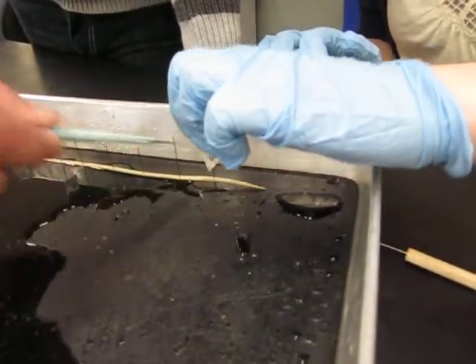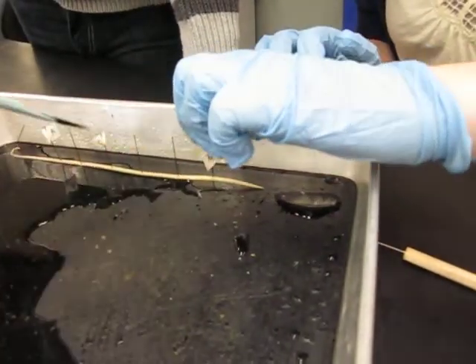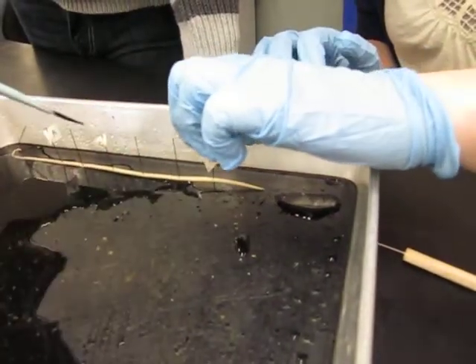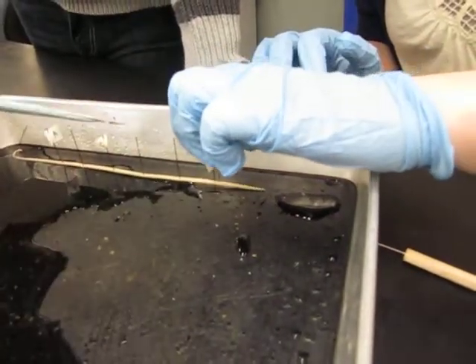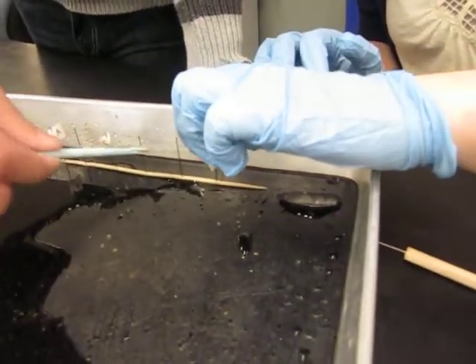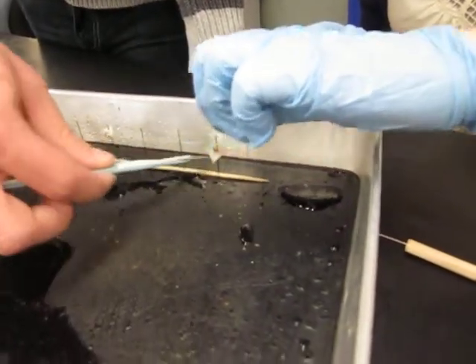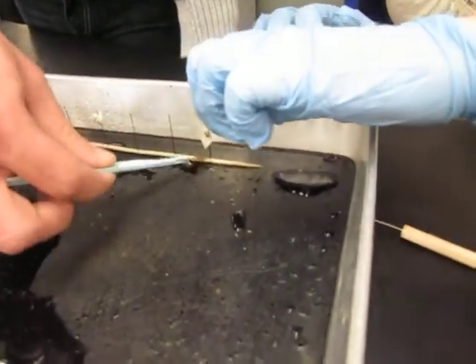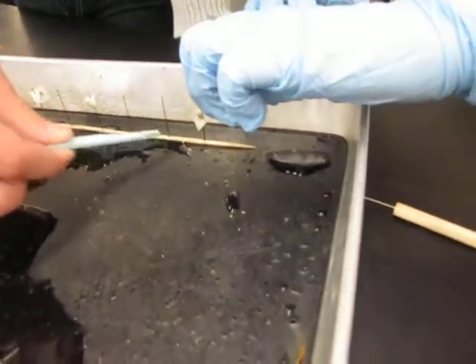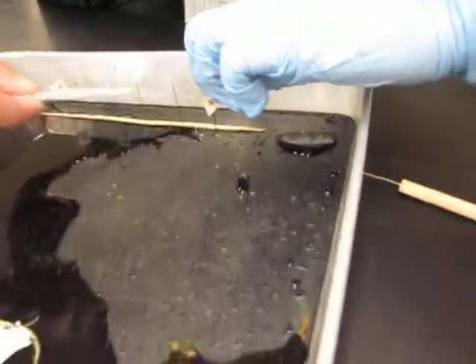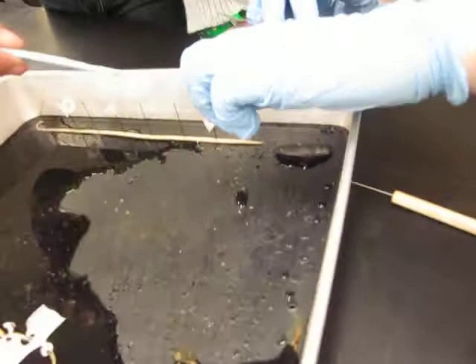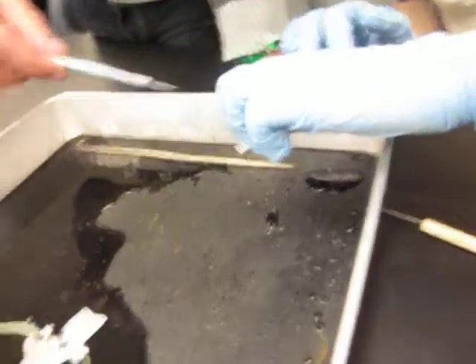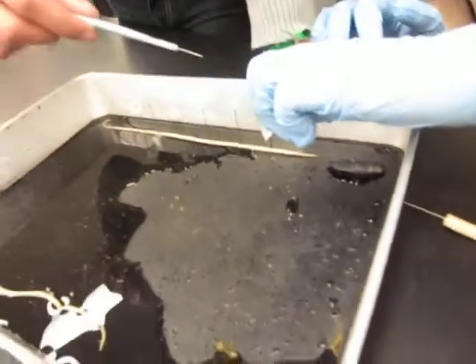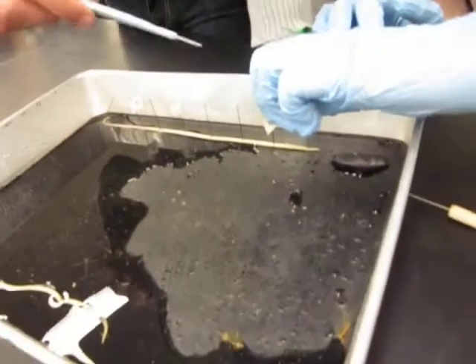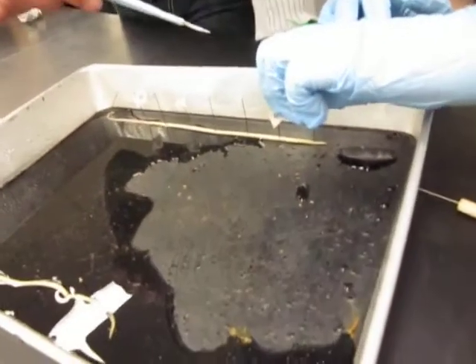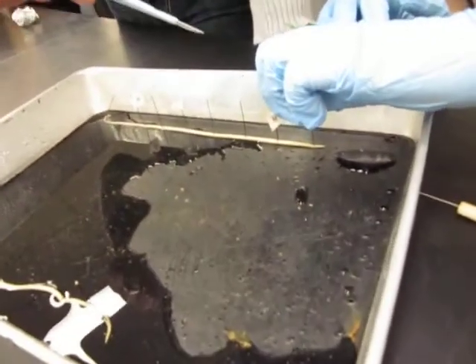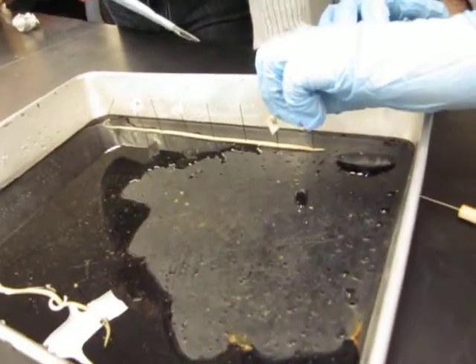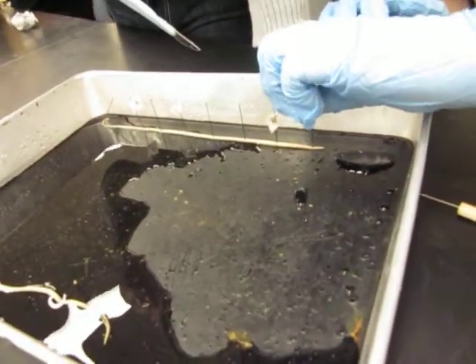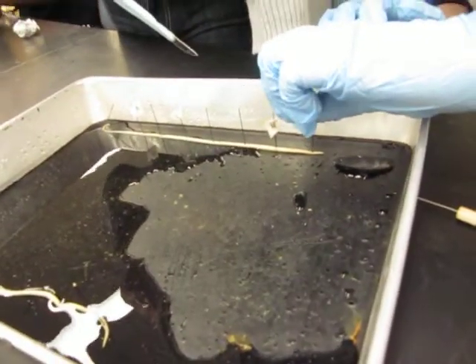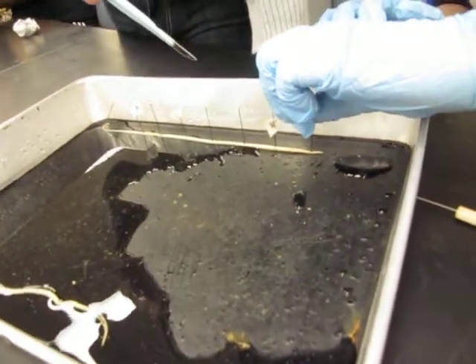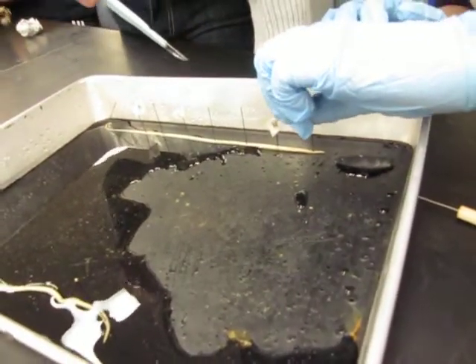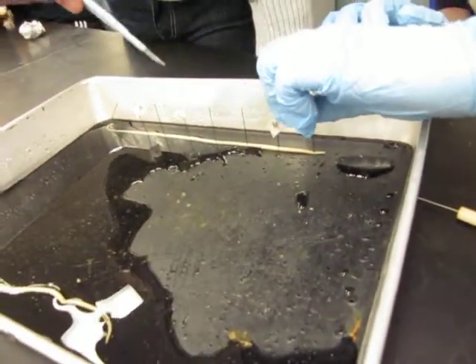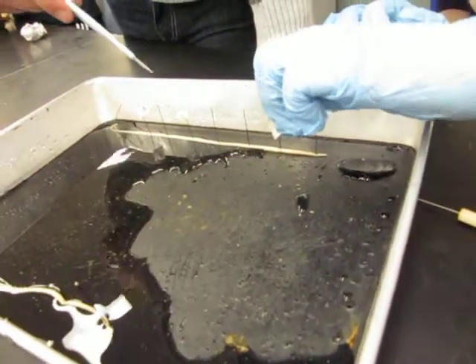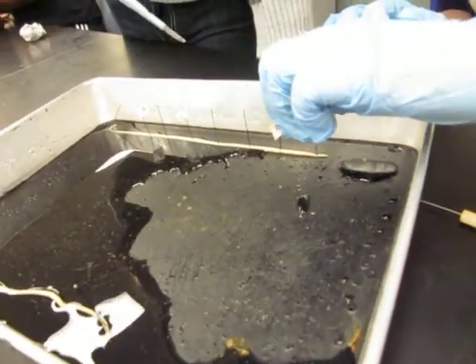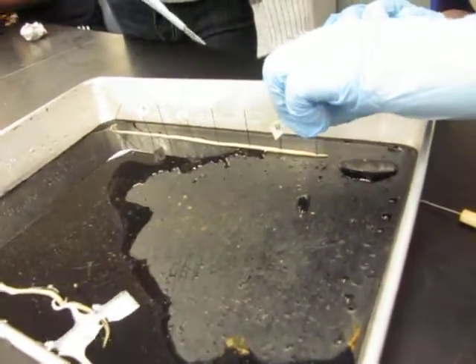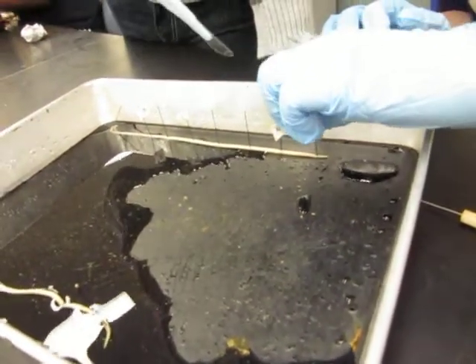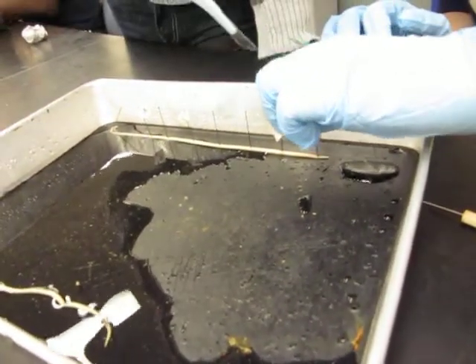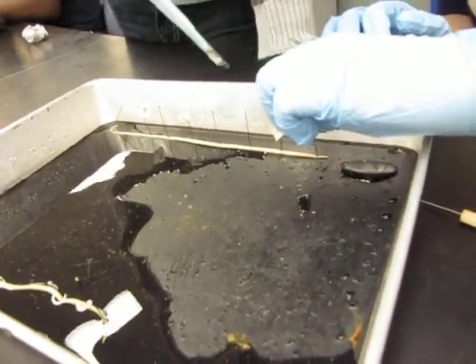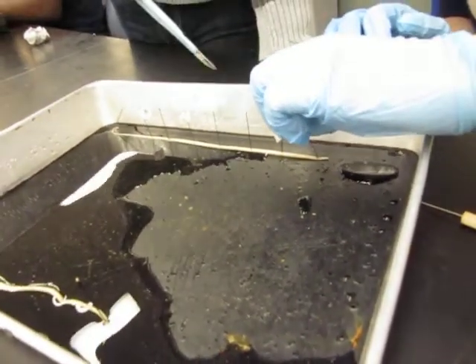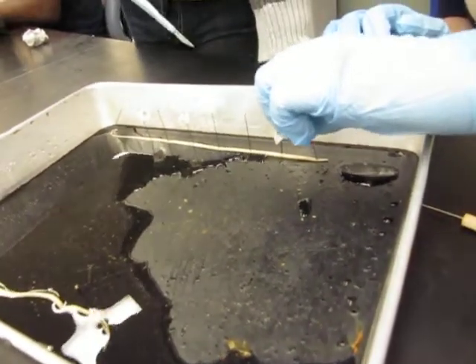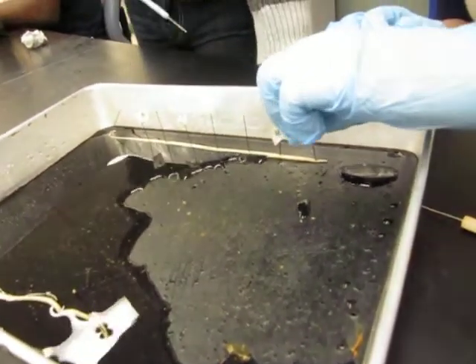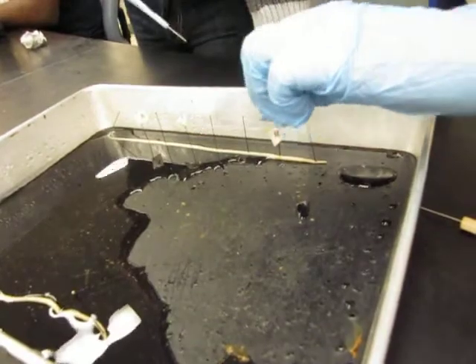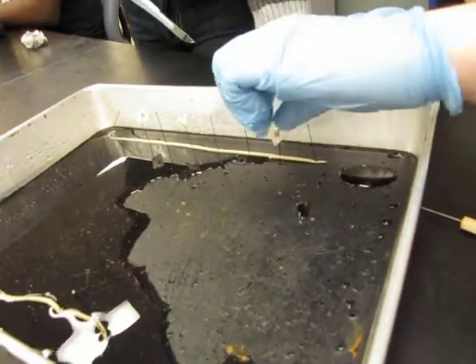Yeah, it's just the water. Oh, relax, it's just the spilled water. Why does it say unsafe water? I guess they're really nervous. I don't know.